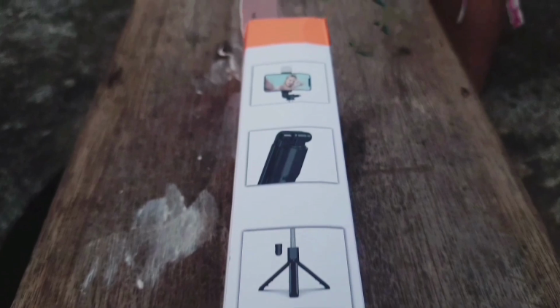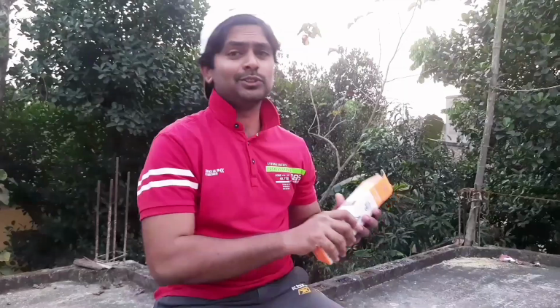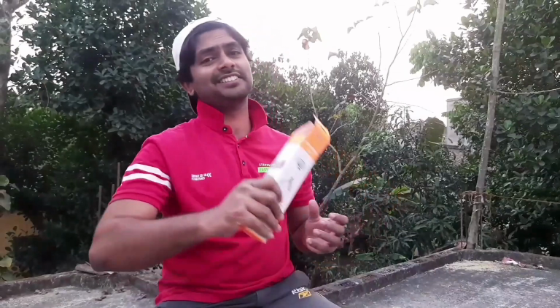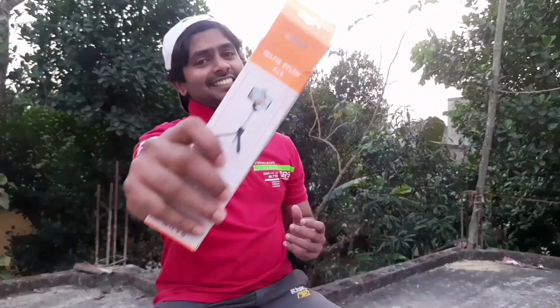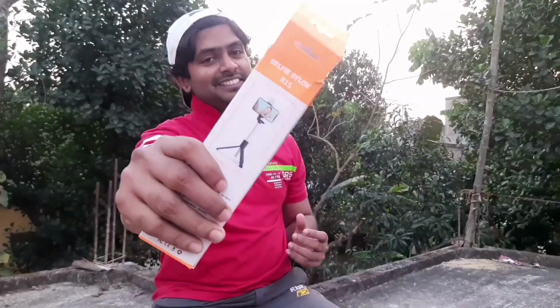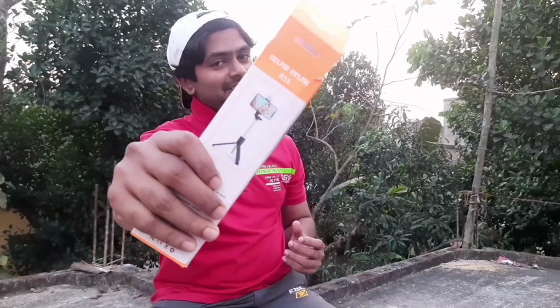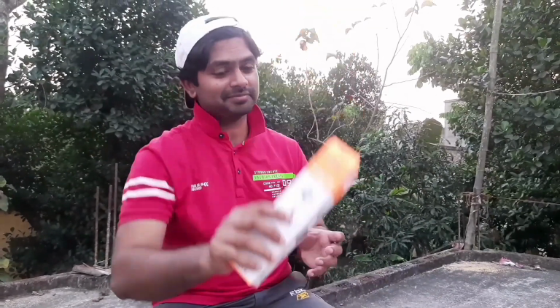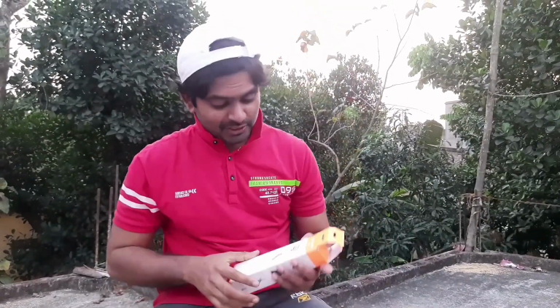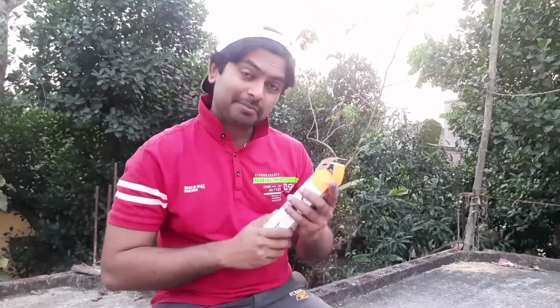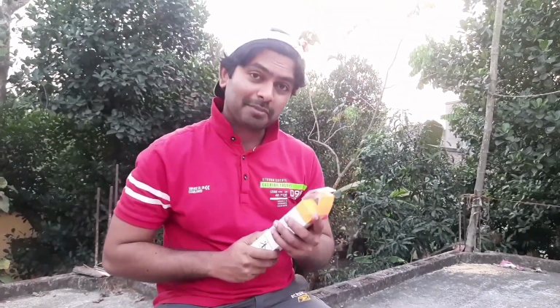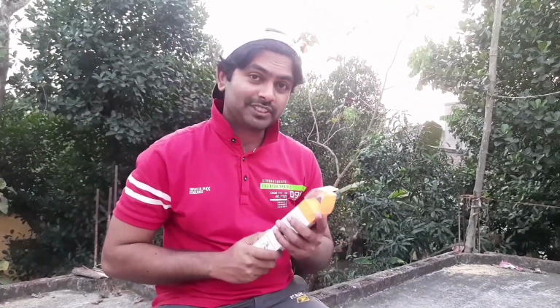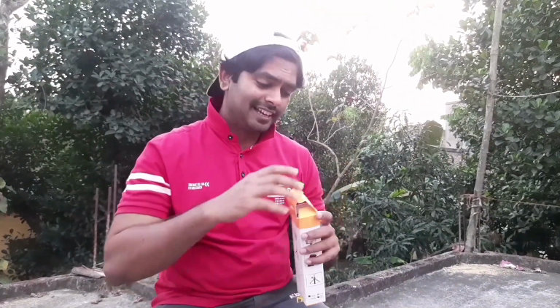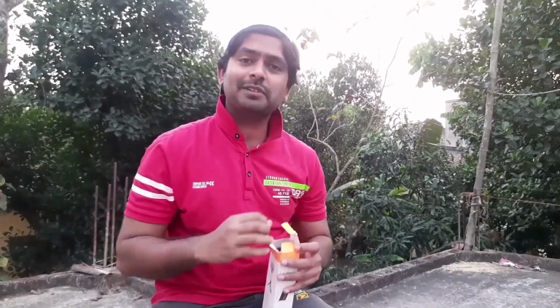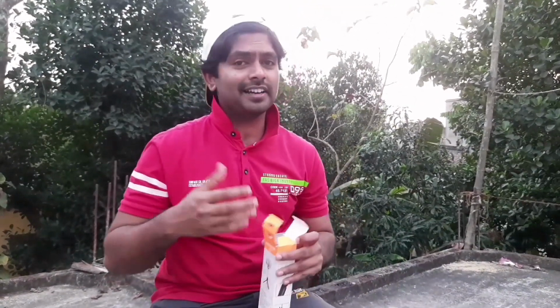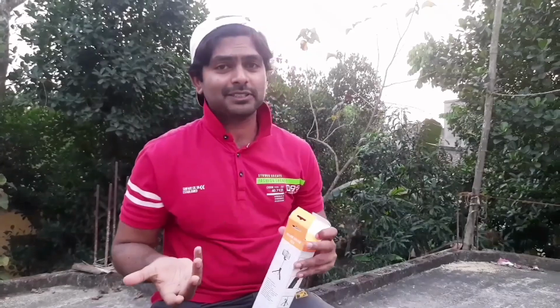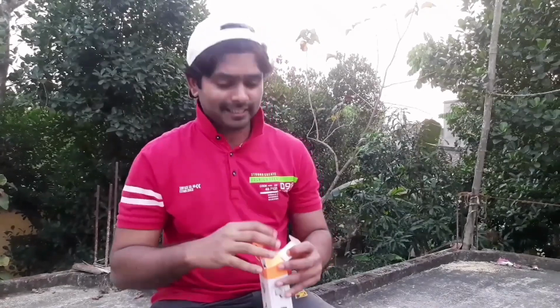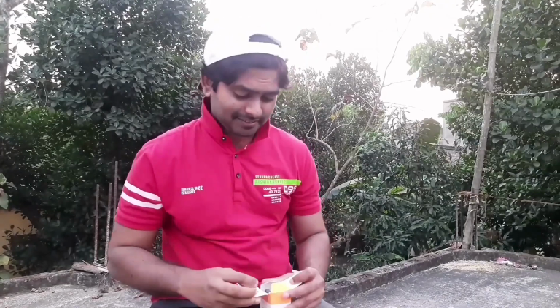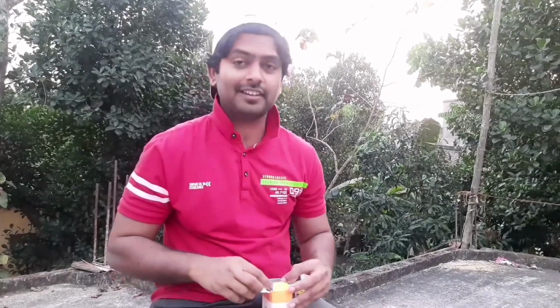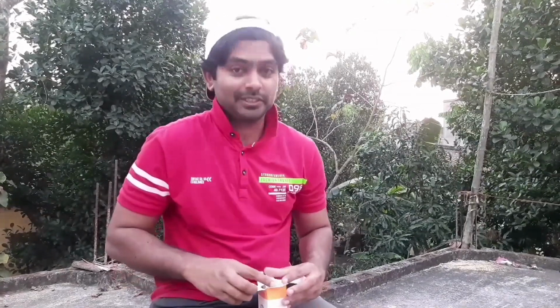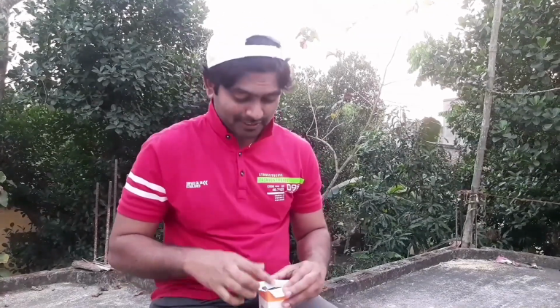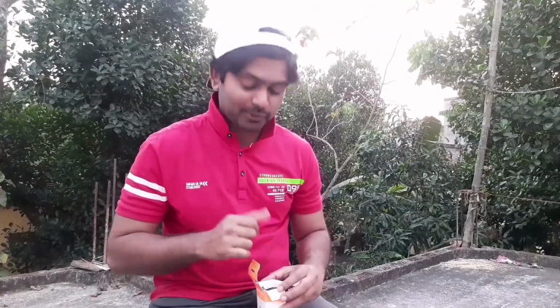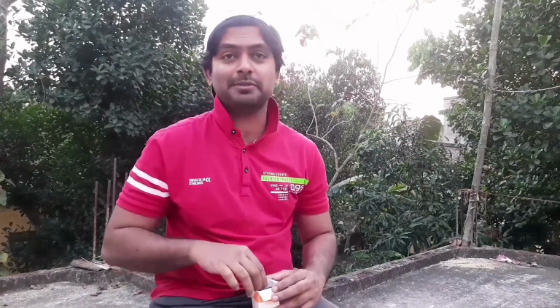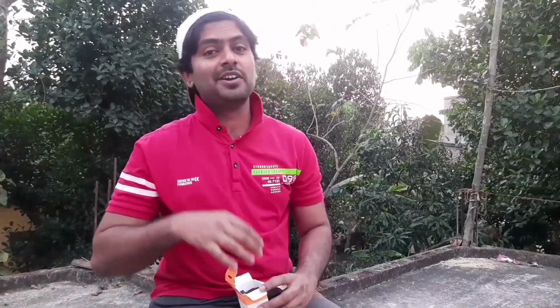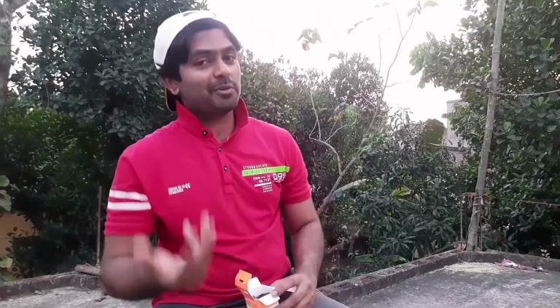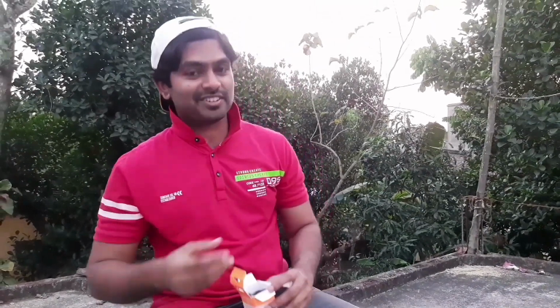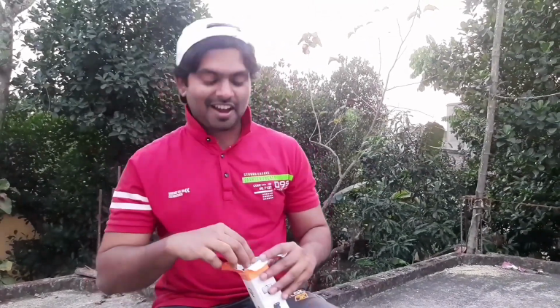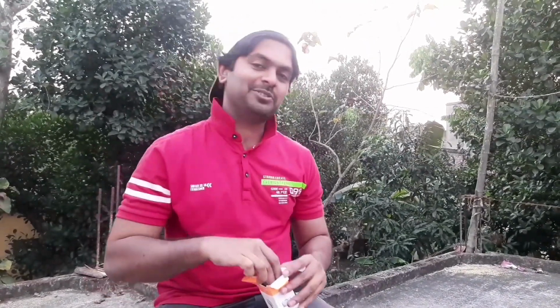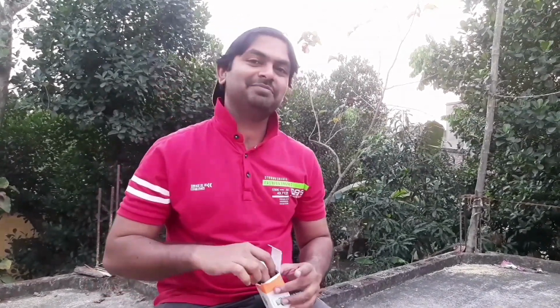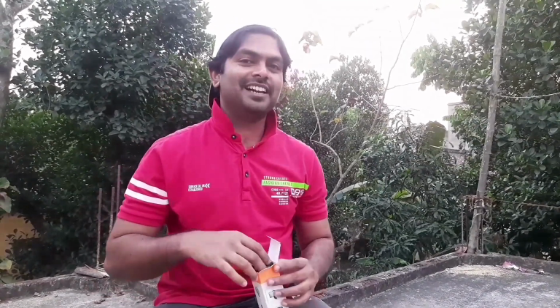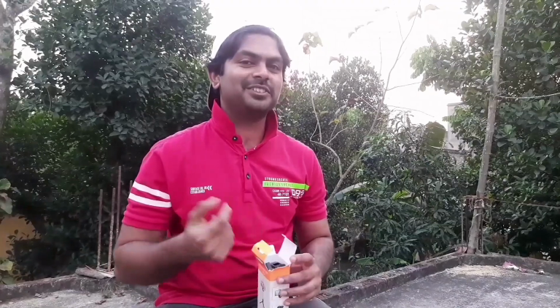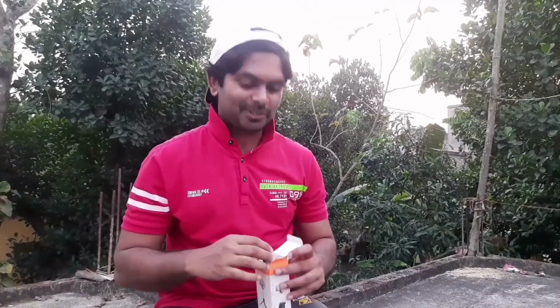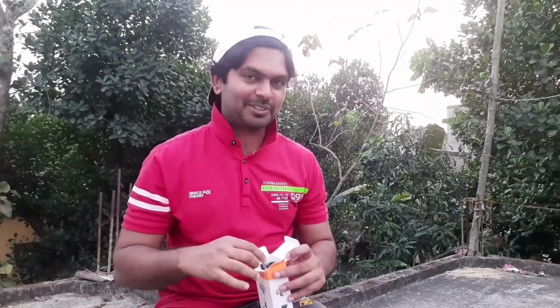So friends, I am going to unbox this. I am going to unbox this. I am on more board, I am going to unbox this as well and check it out with this.